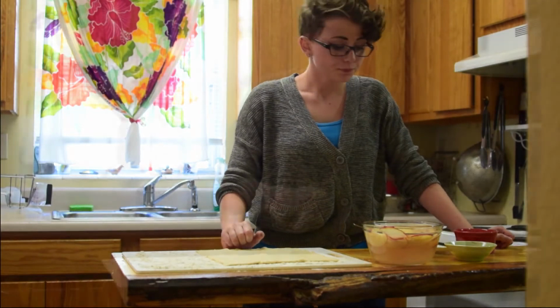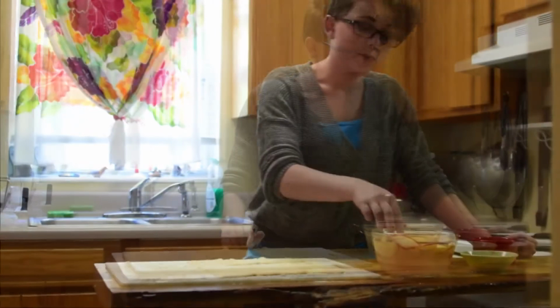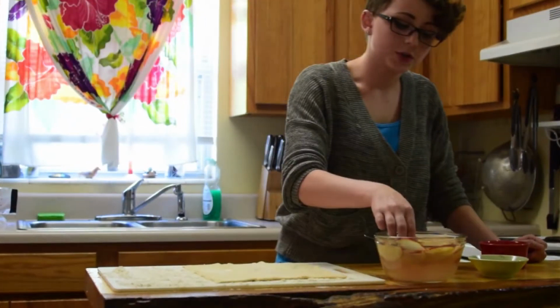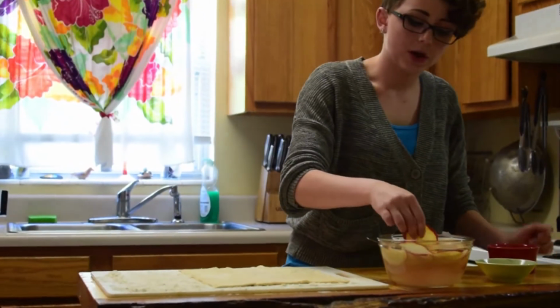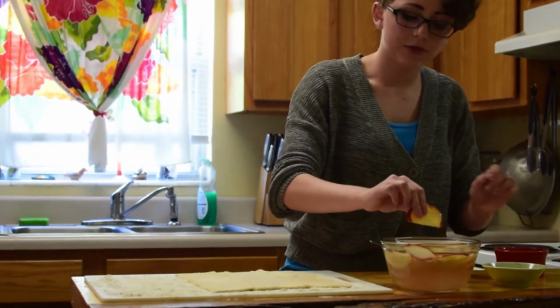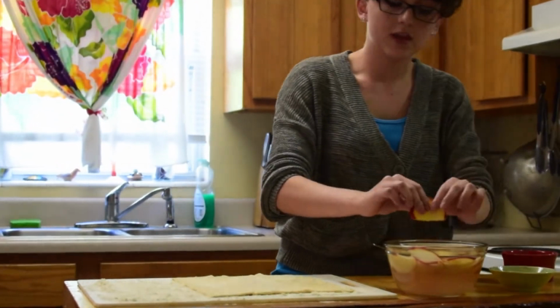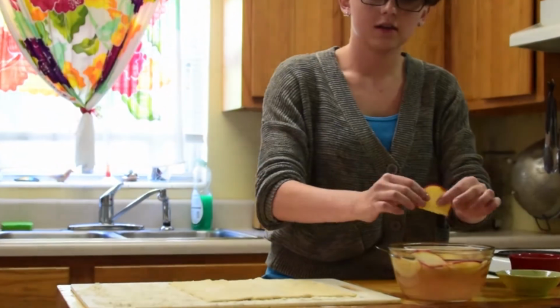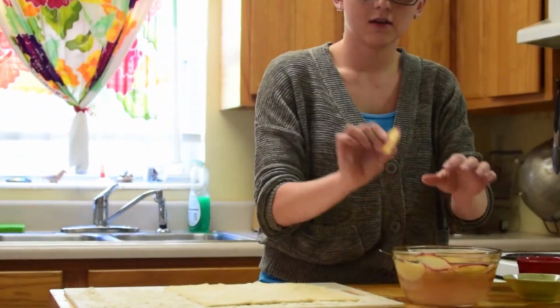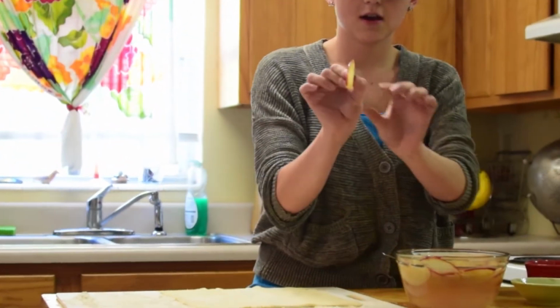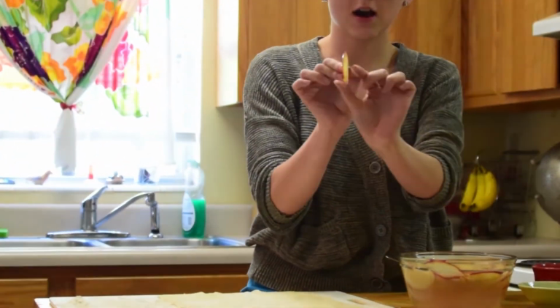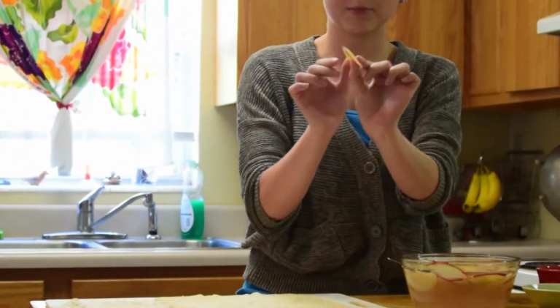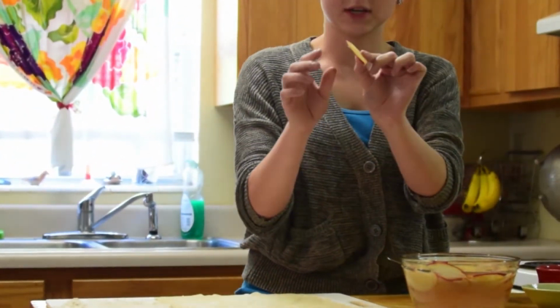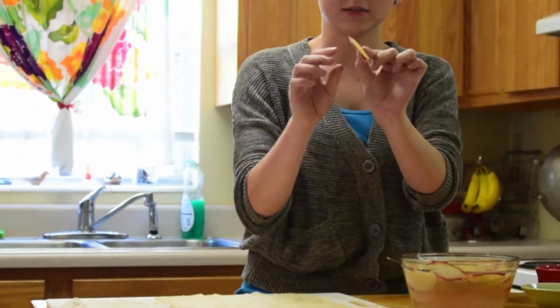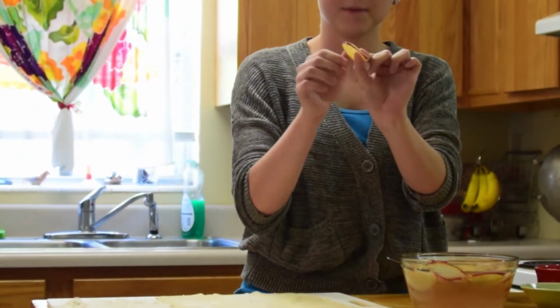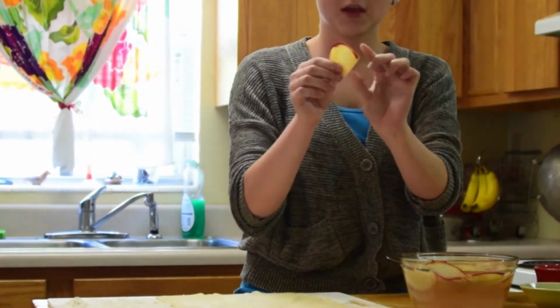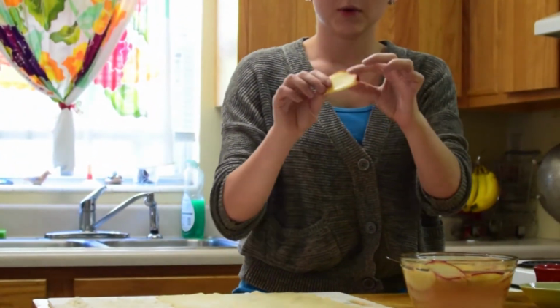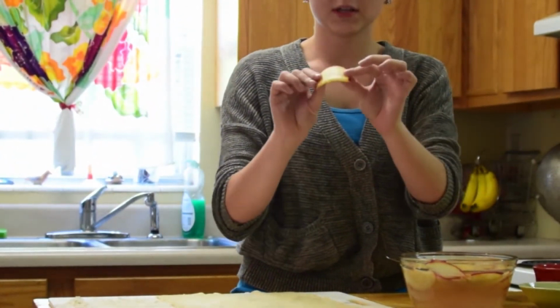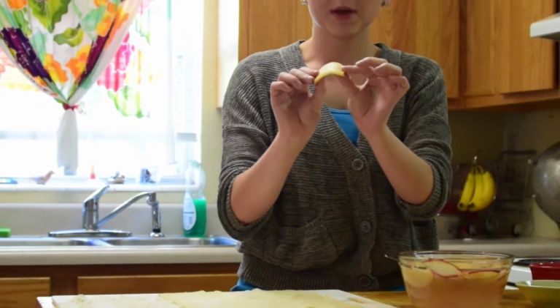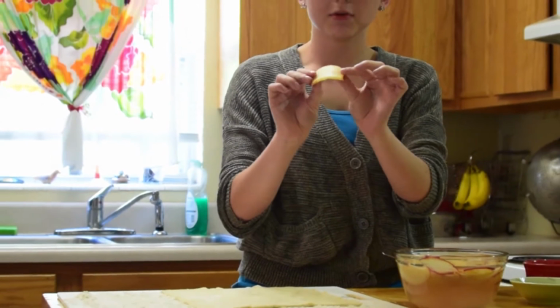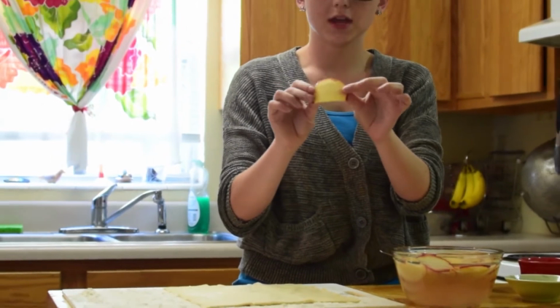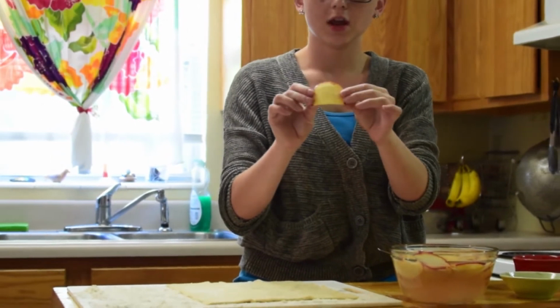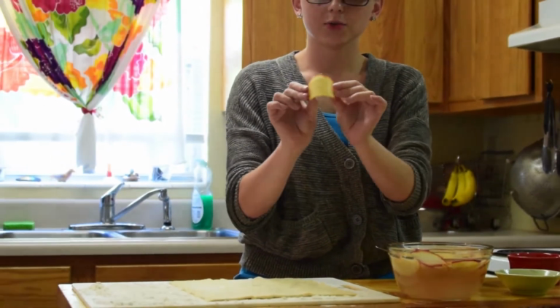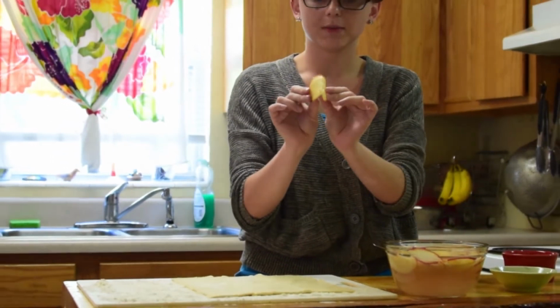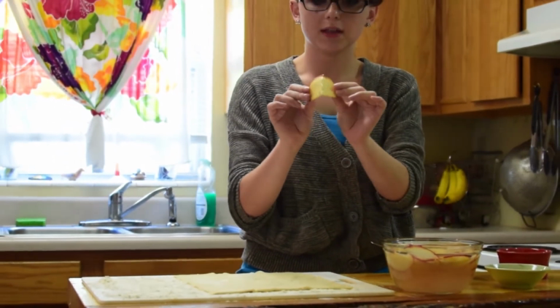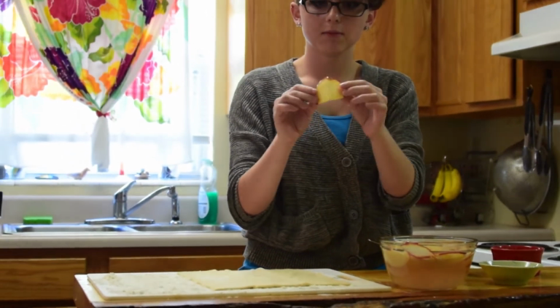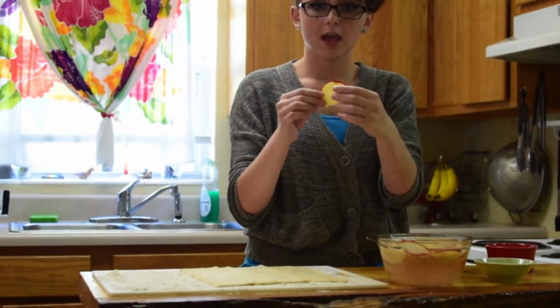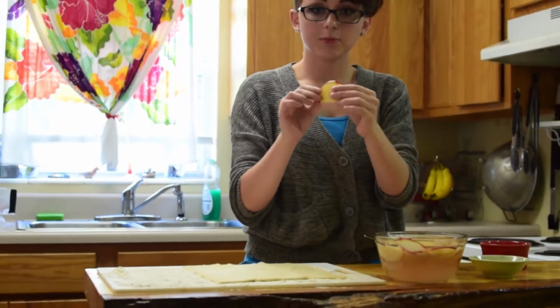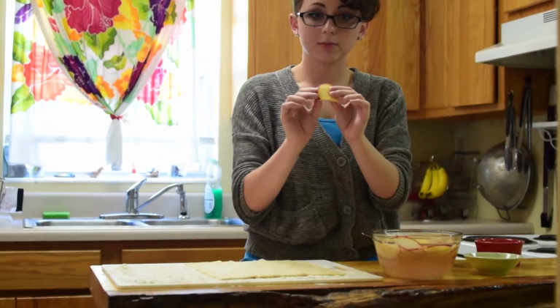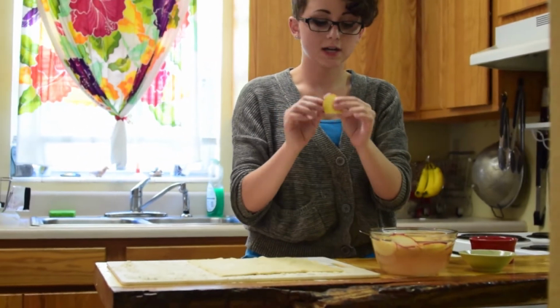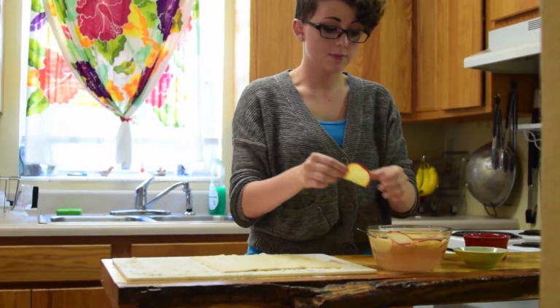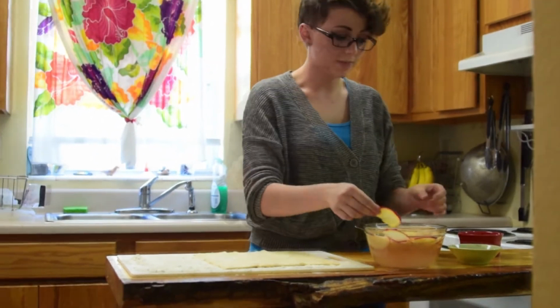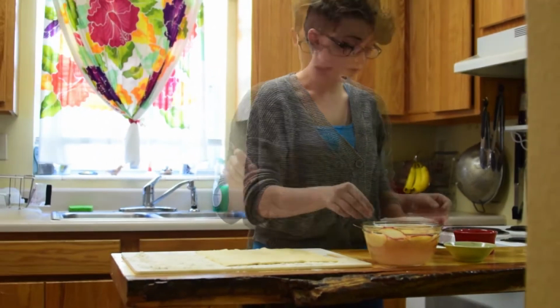I want to show you how thin our apple slices are. We want them paper thin so we can bend them and put them inside of our puff pastry.